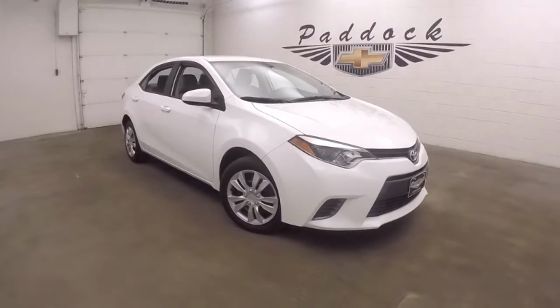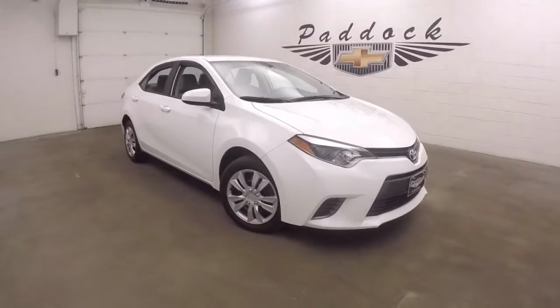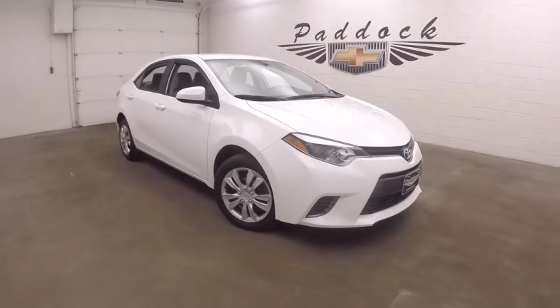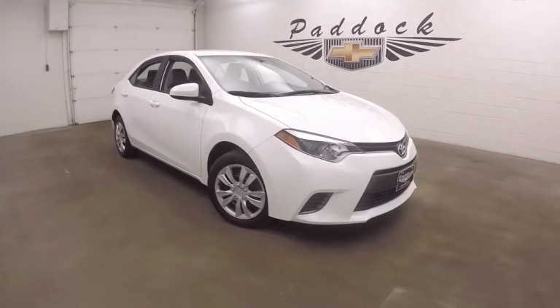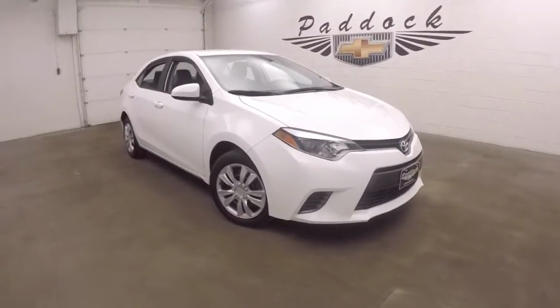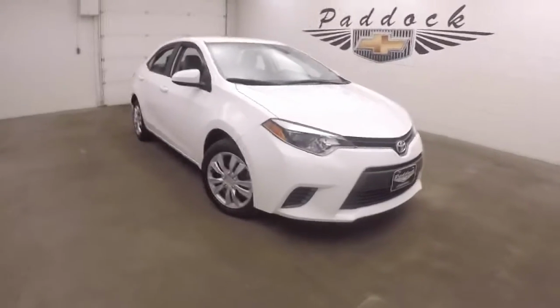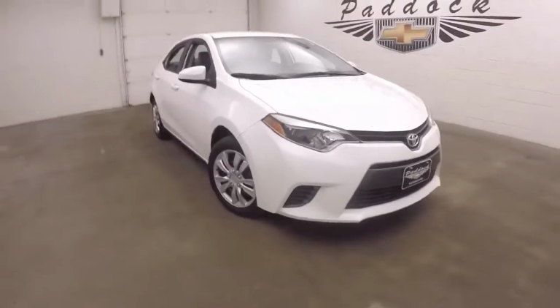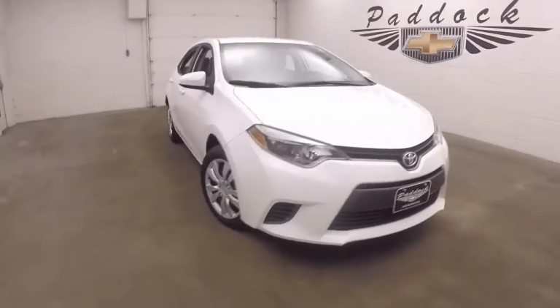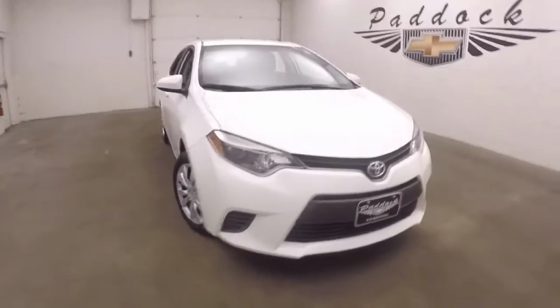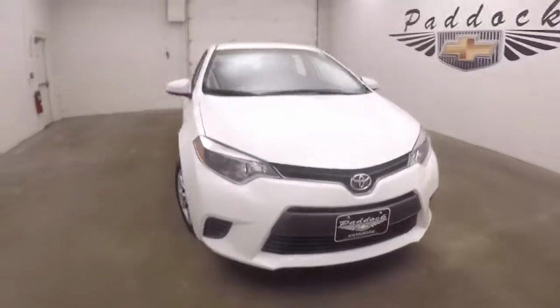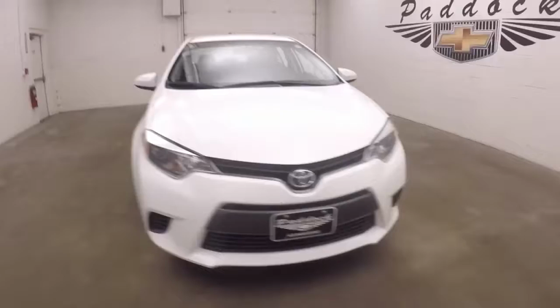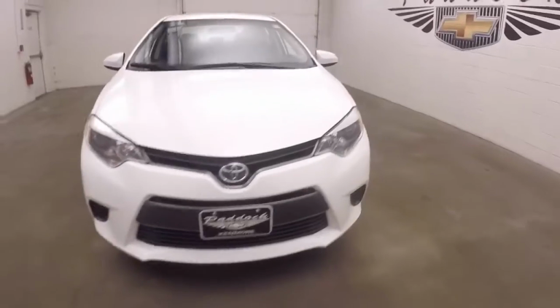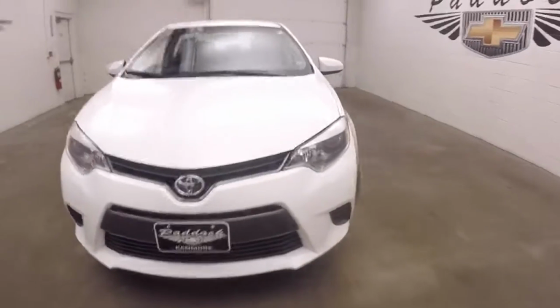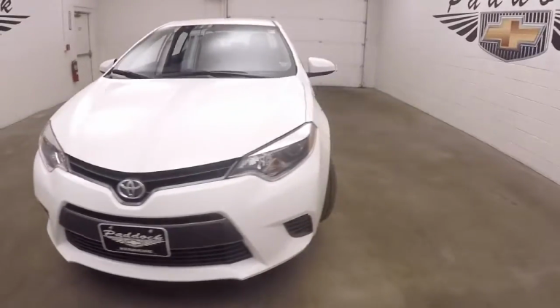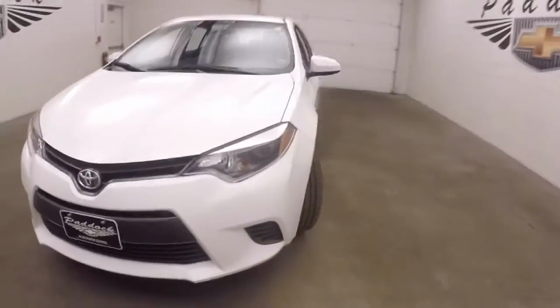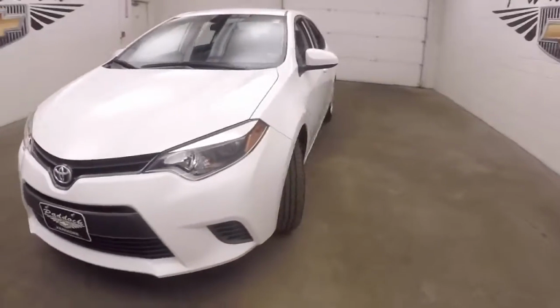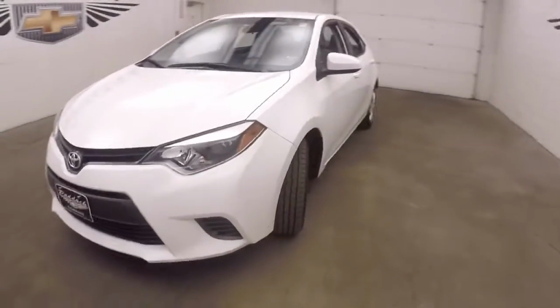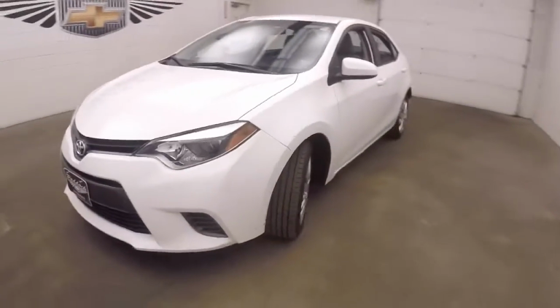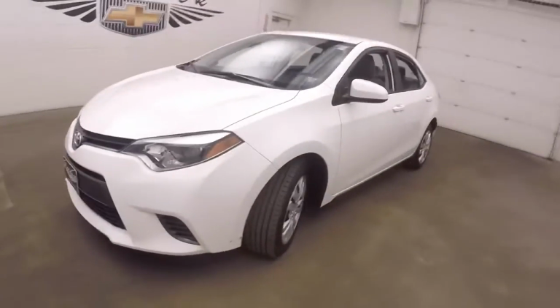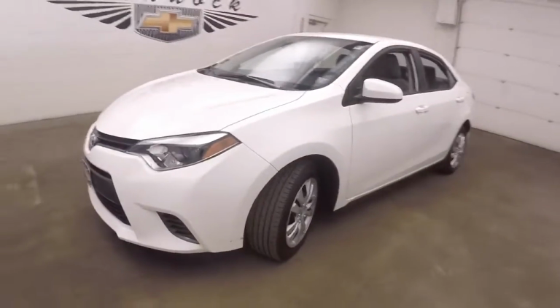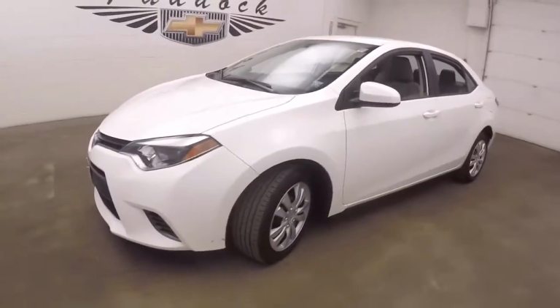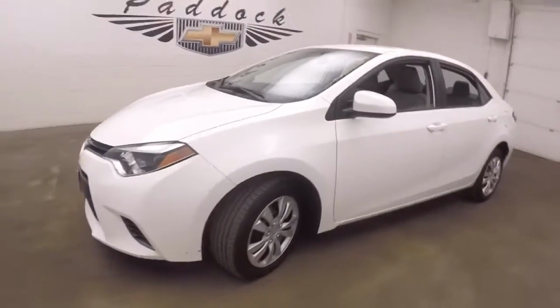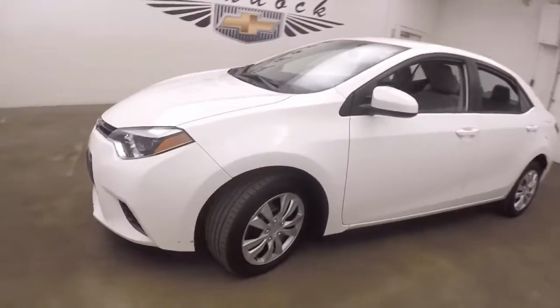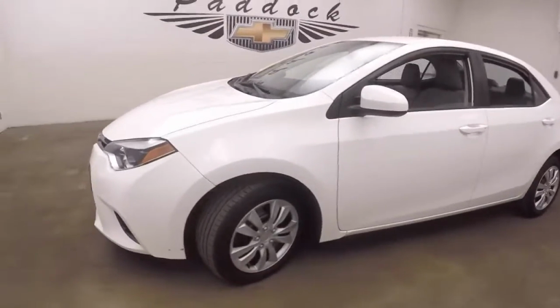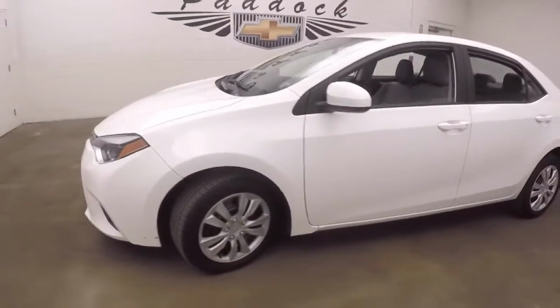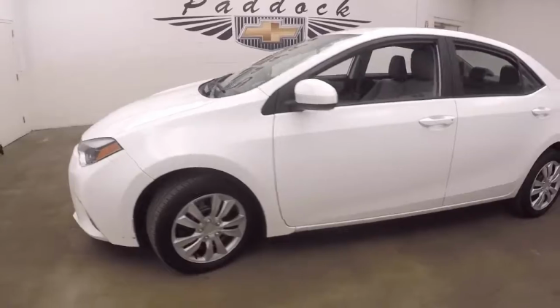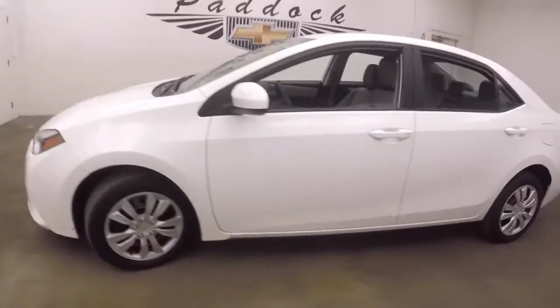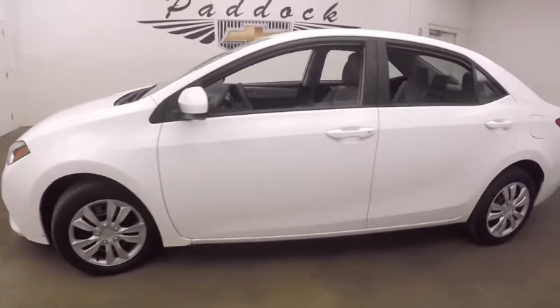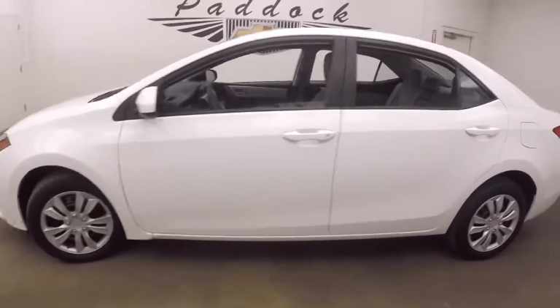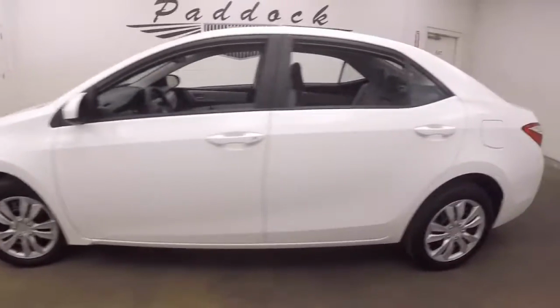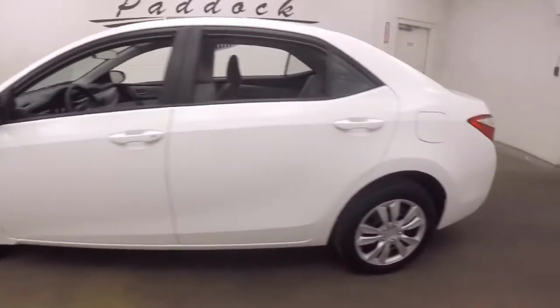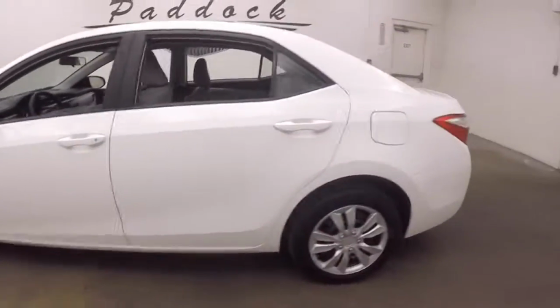It's a 2016 Toyota Corolla. Nice bright white paint. Nice new aggressive front end. Steel wheels, good tires.